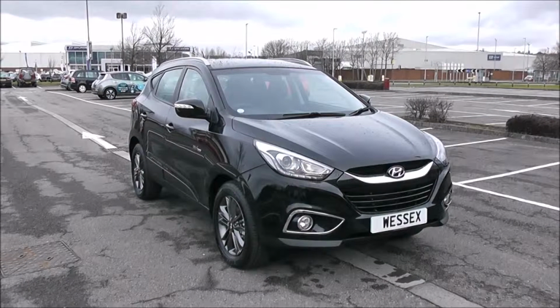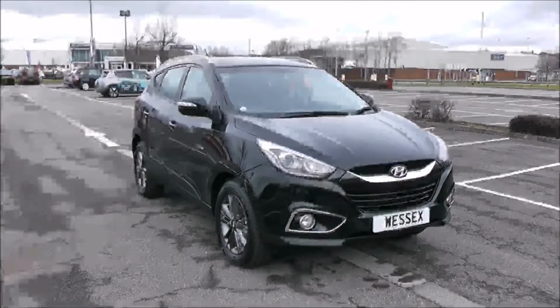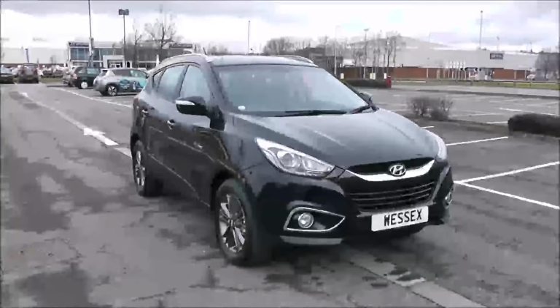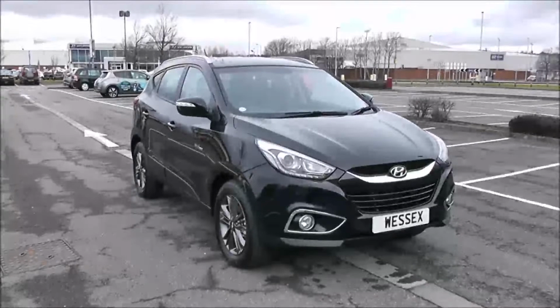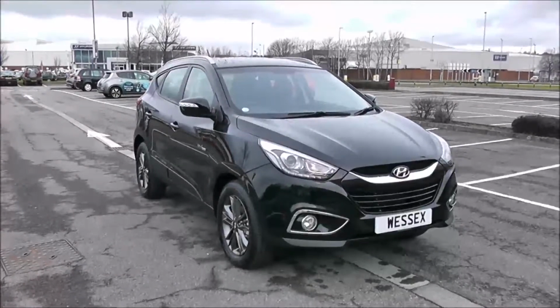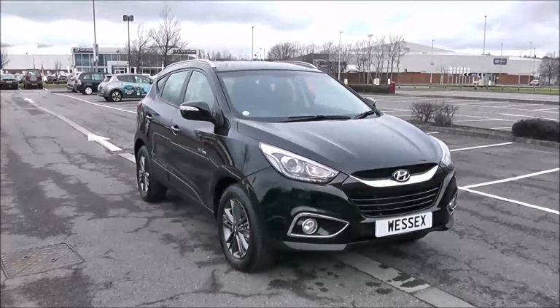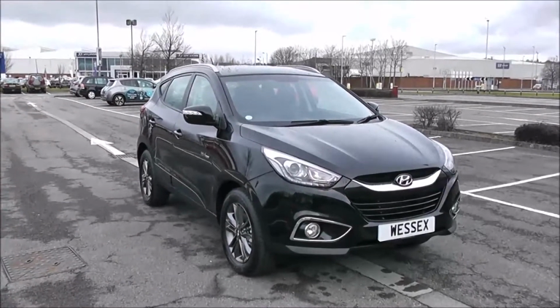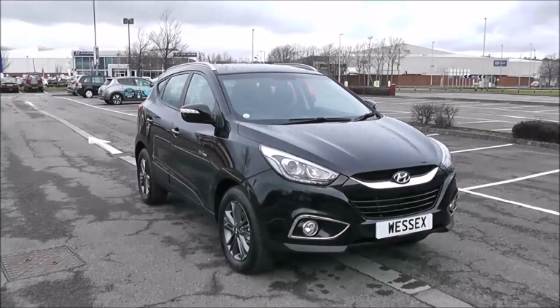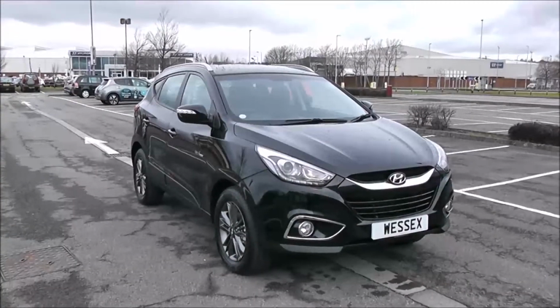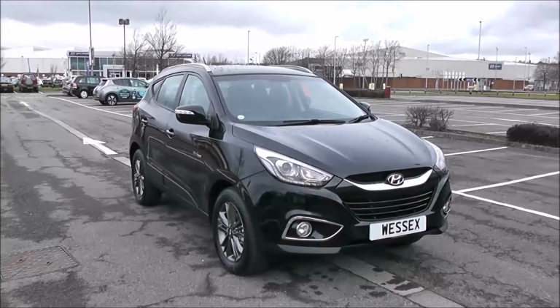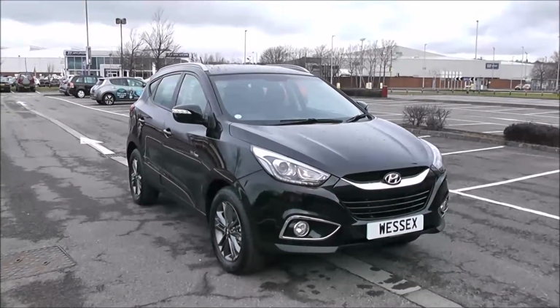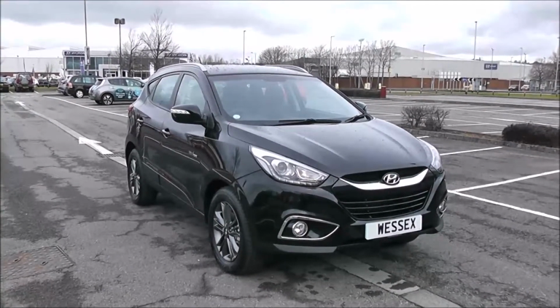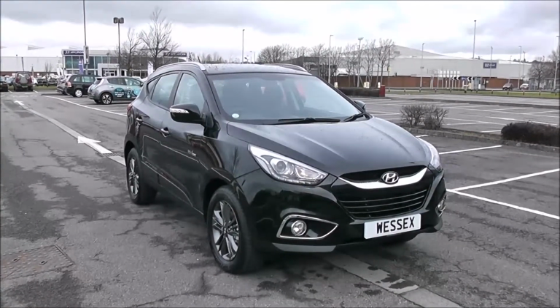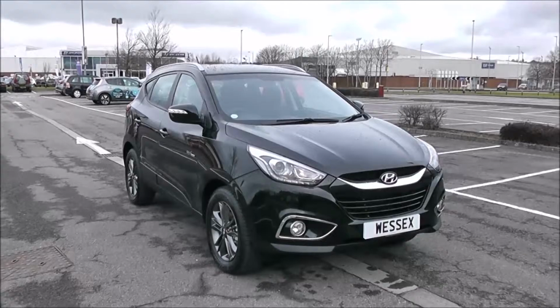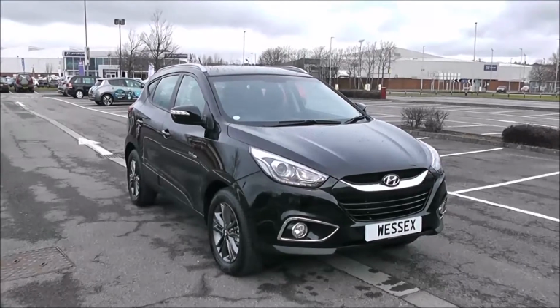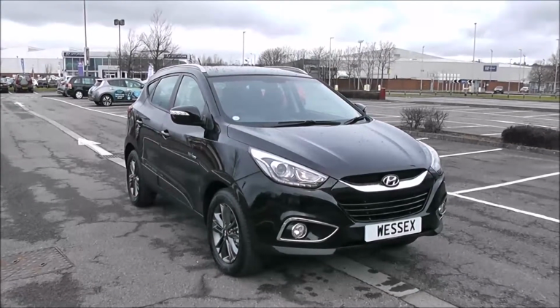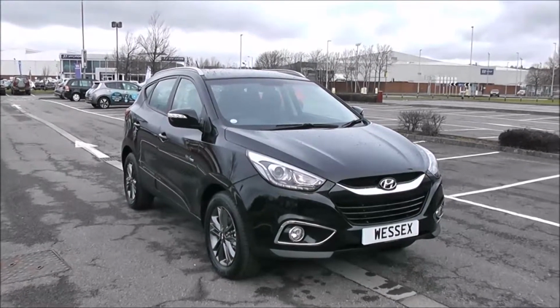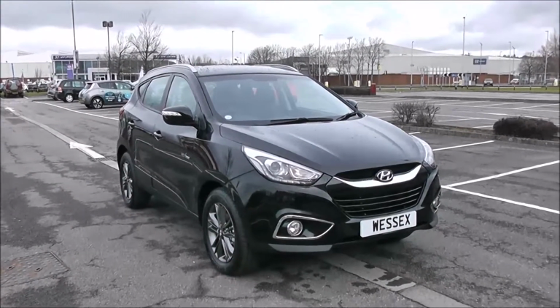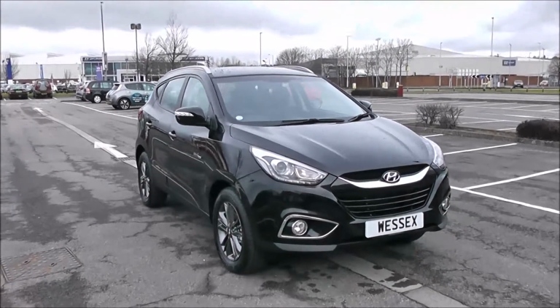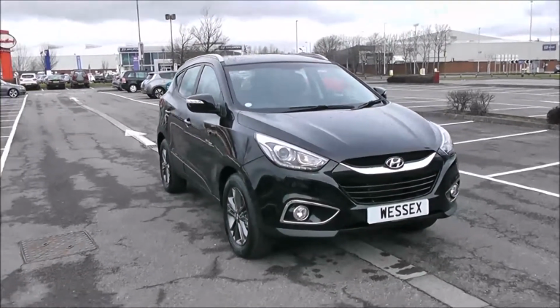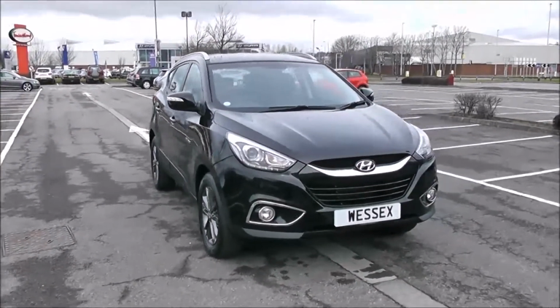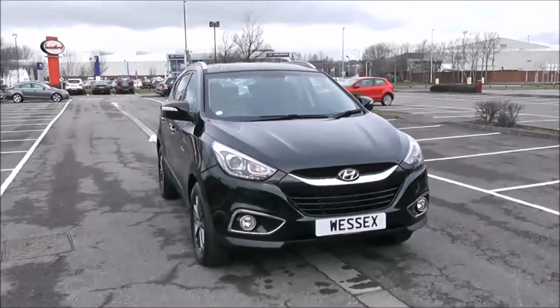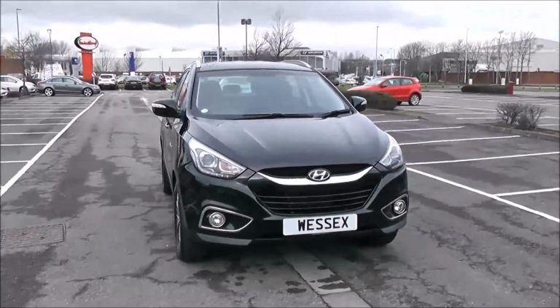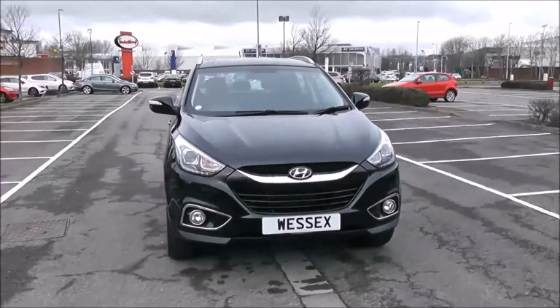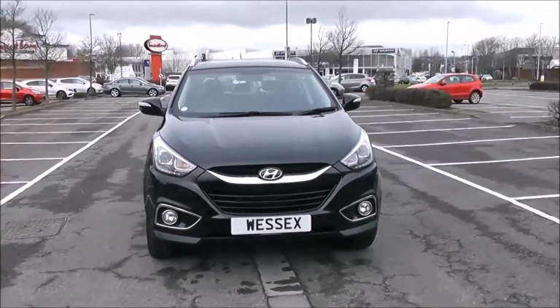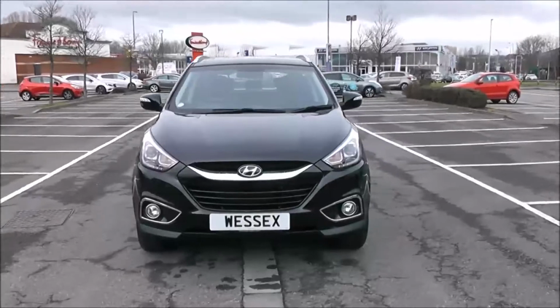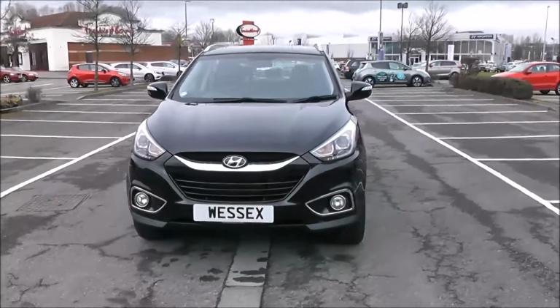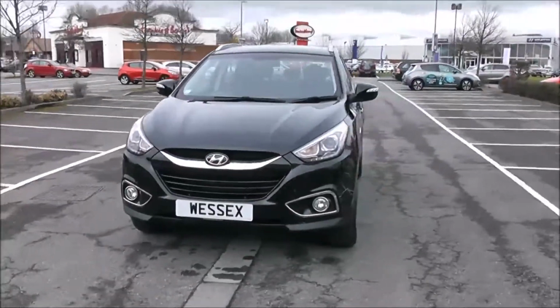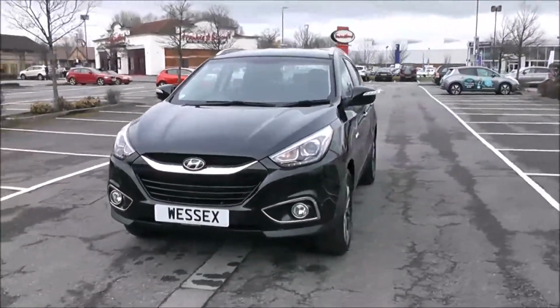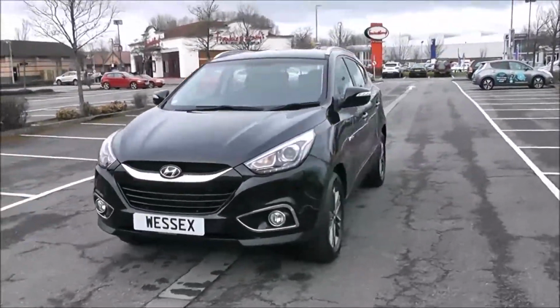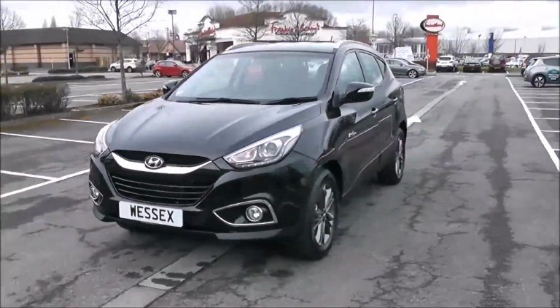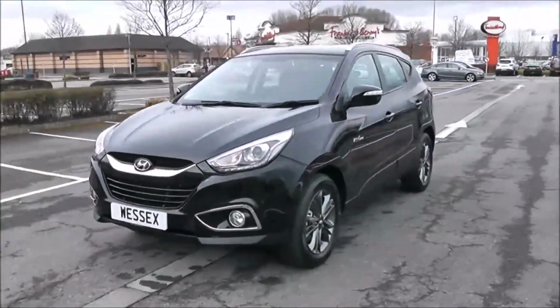Welcome to Wessex Garages in Newport. Today we have for you a pre-registered Hyundai iX35 CRDI SE Blue Drive. This vehicle is in black and it's a diesel manual. Good to be giving you a tour of this vehicle today, but for more information or further specifications, don't hesitate to click on the link in this video.